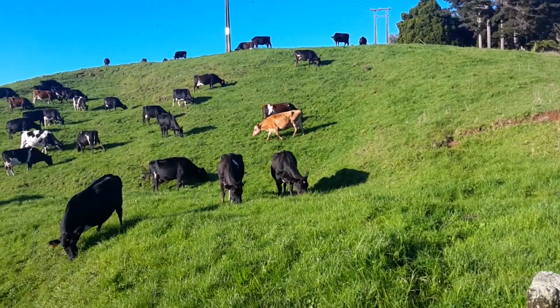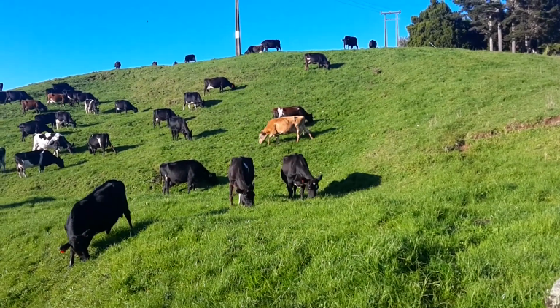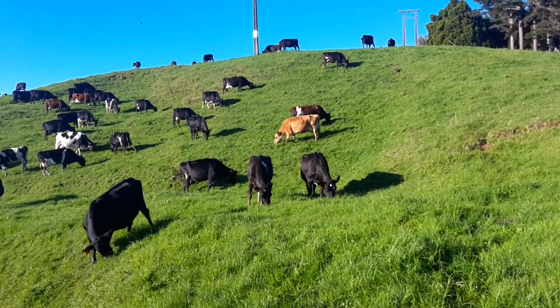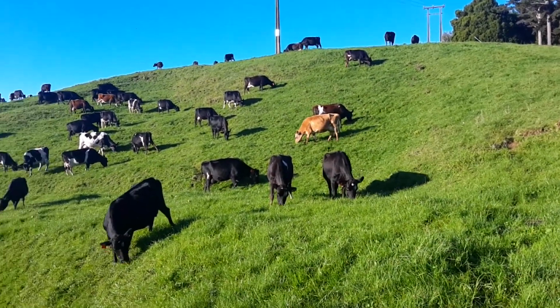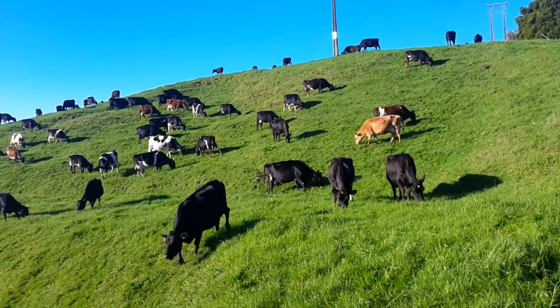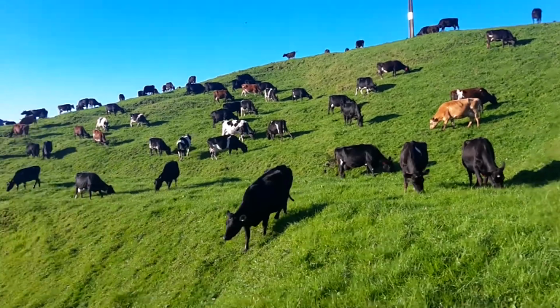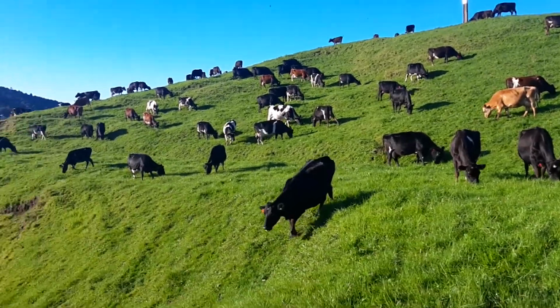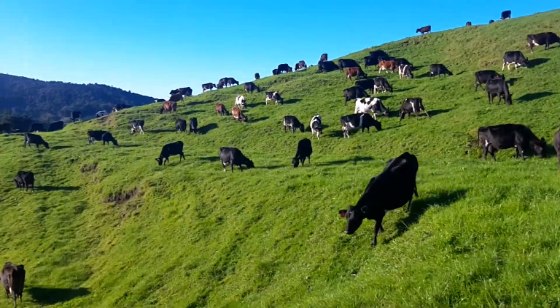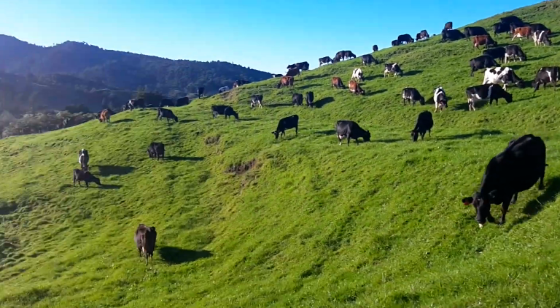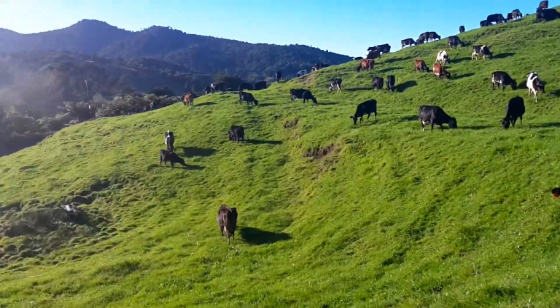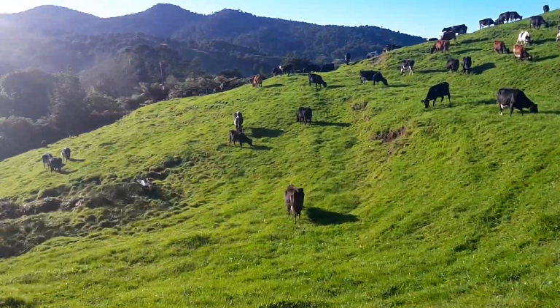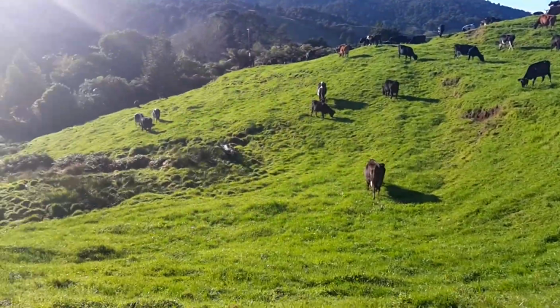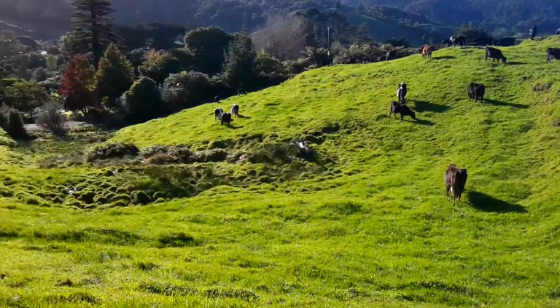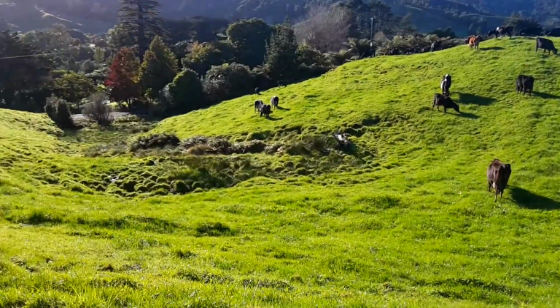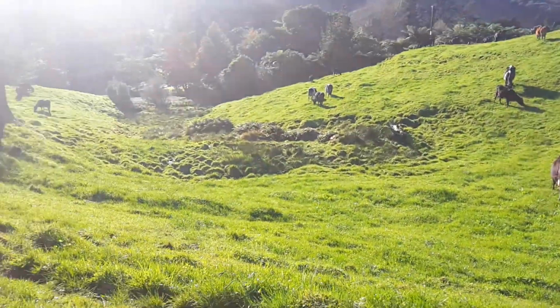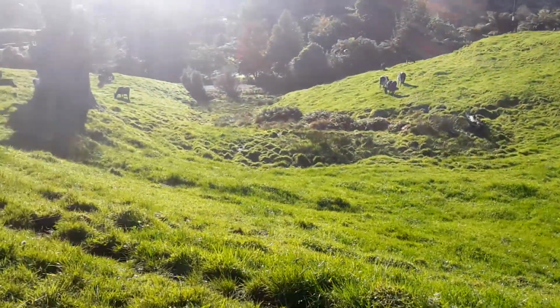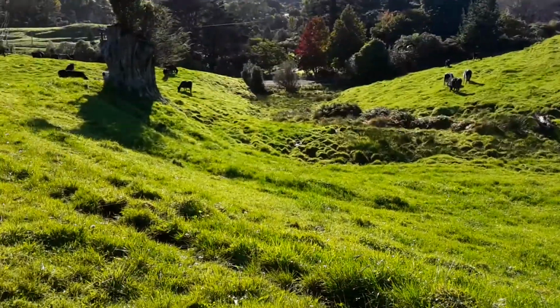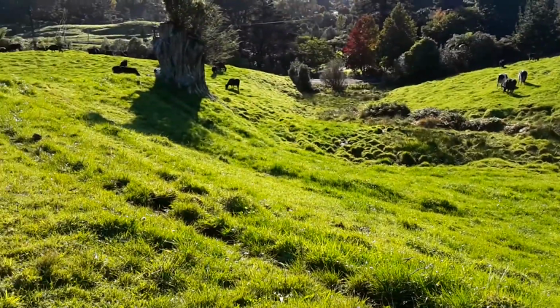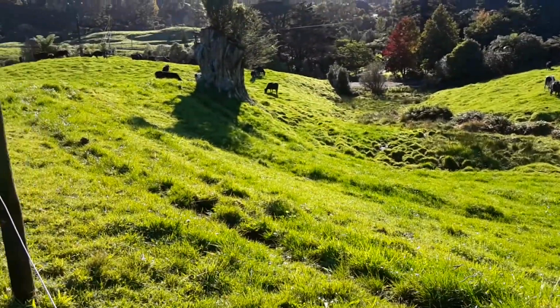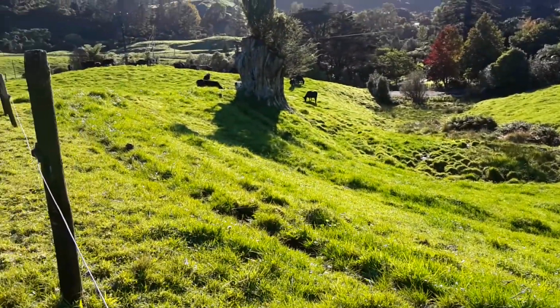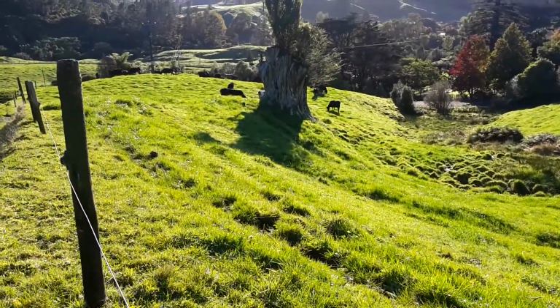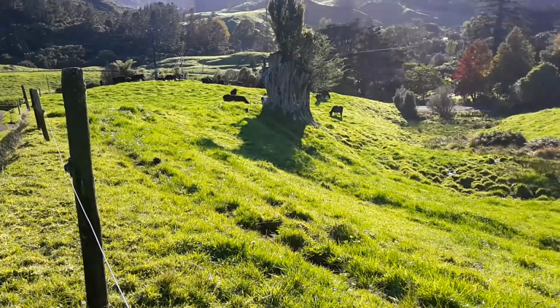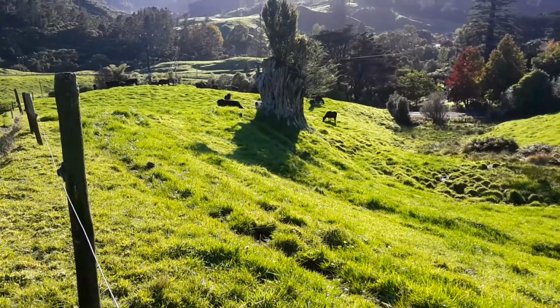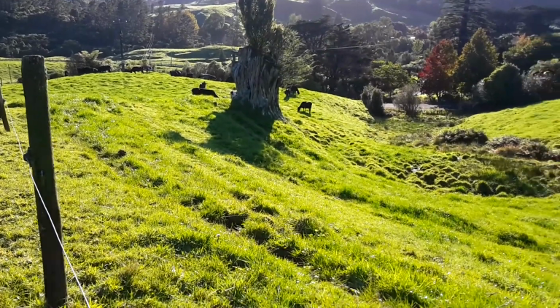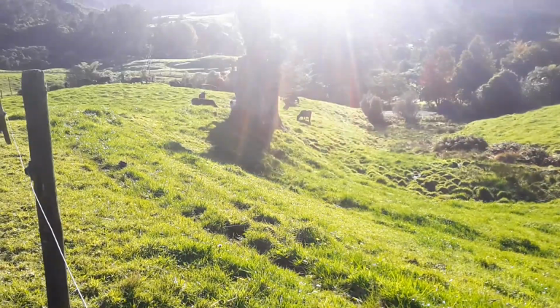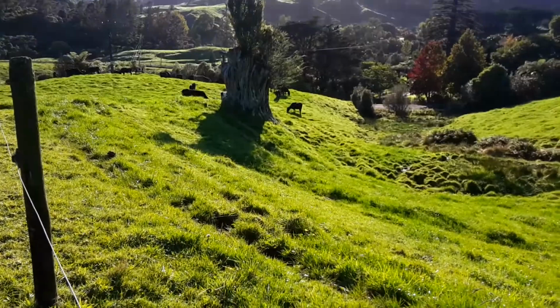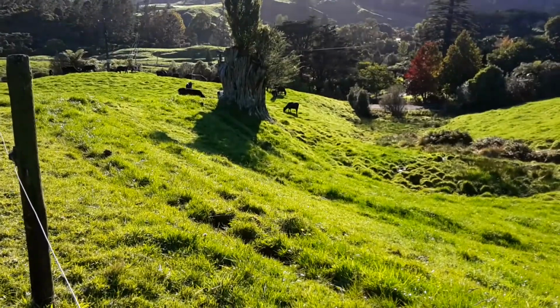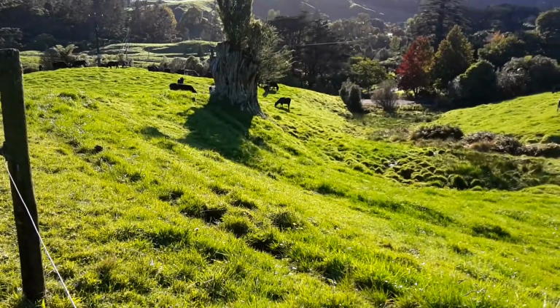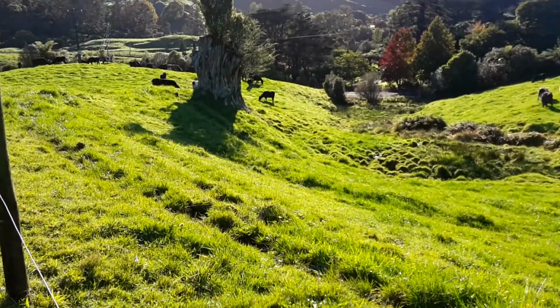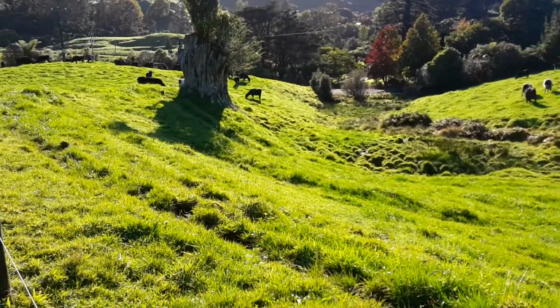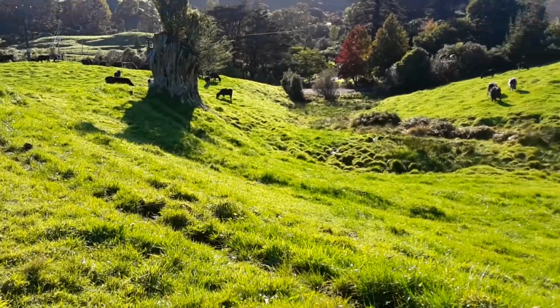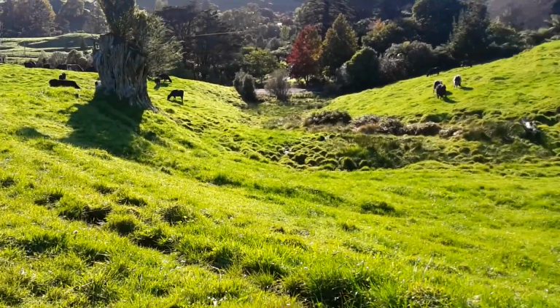Cows happily grazing the hillsides. There's still not many cows down the bottom — they'll work their way down there eventually.